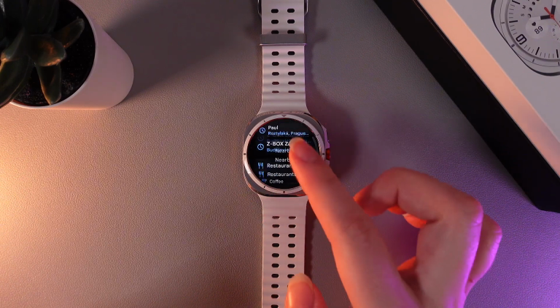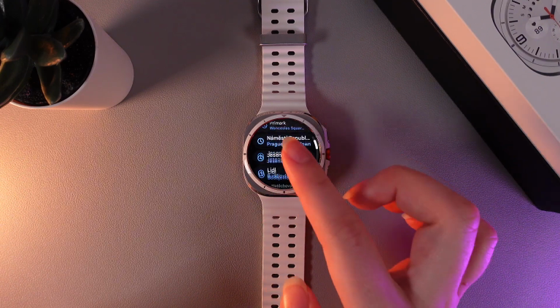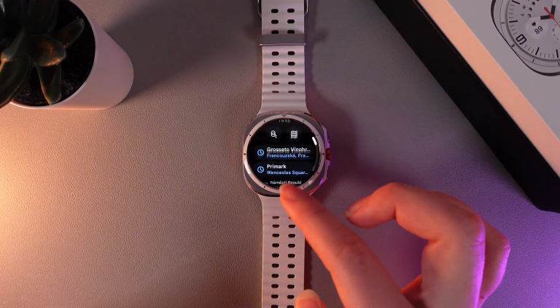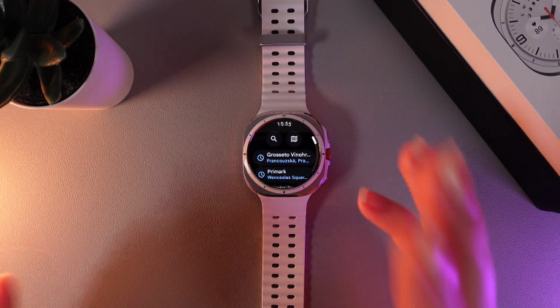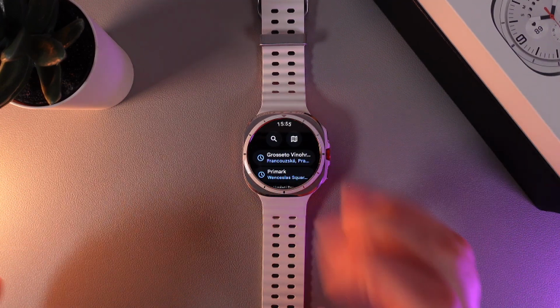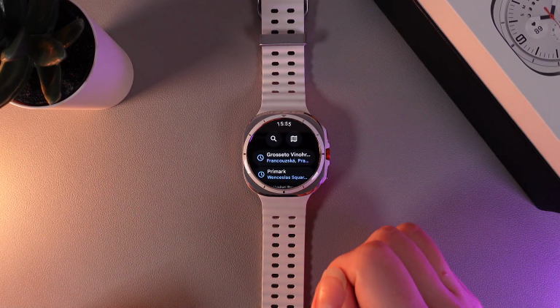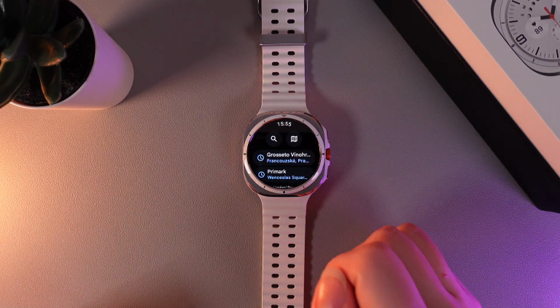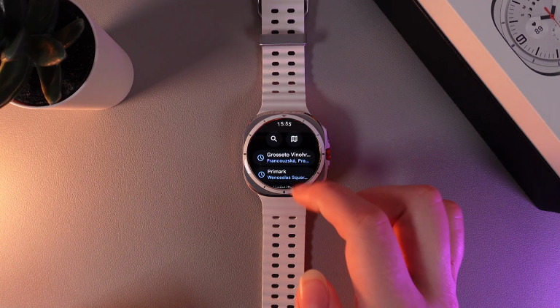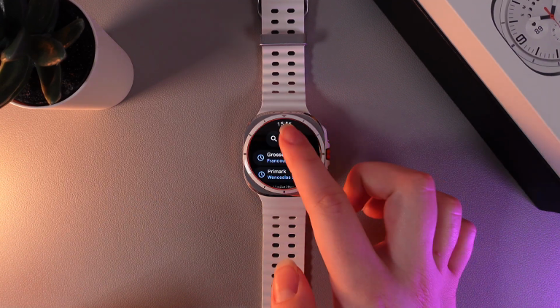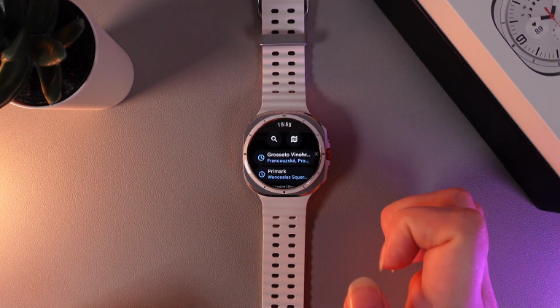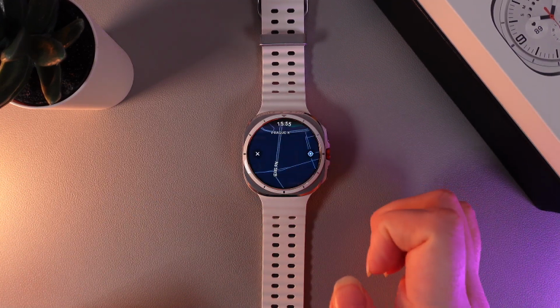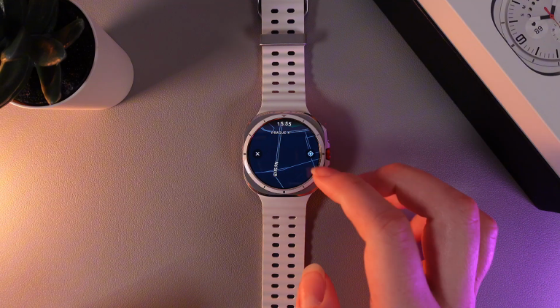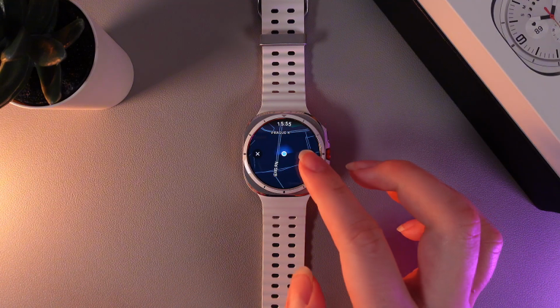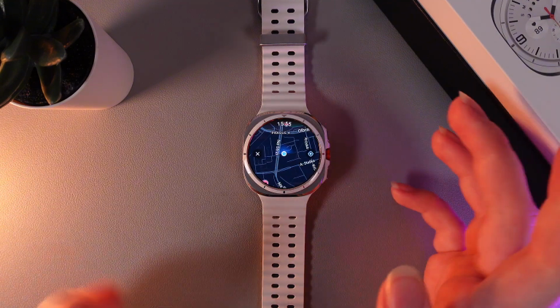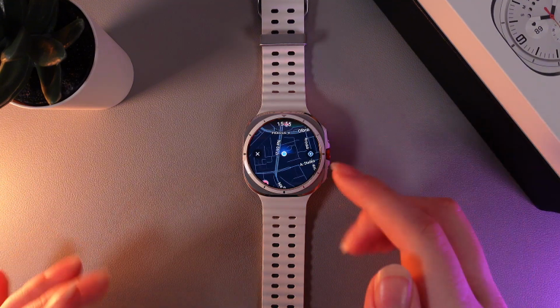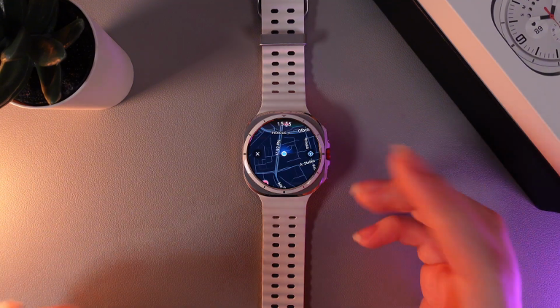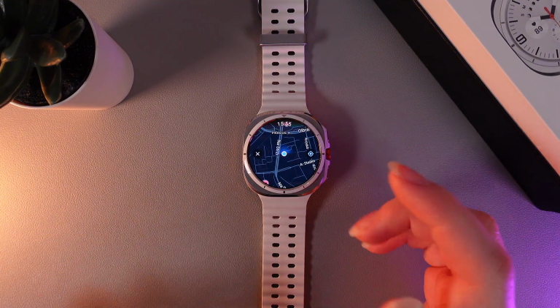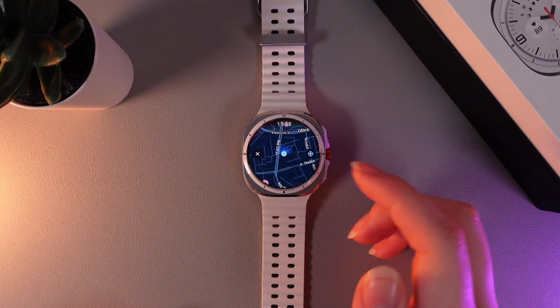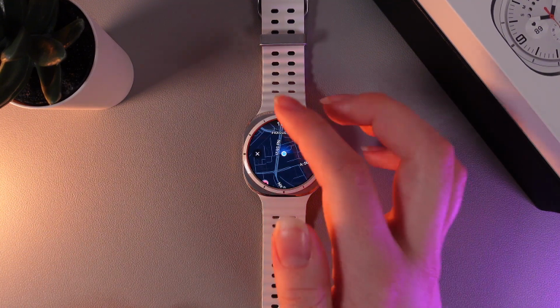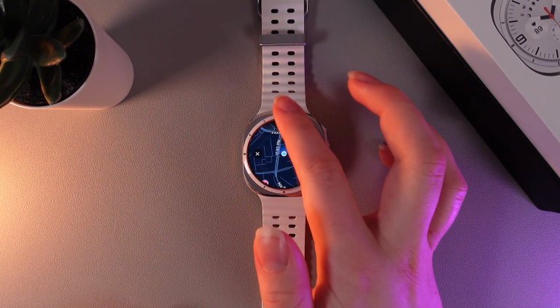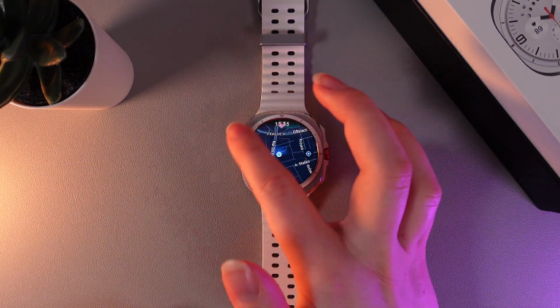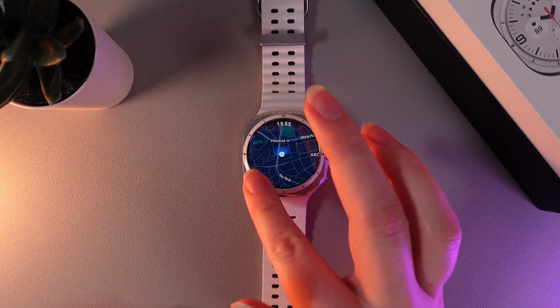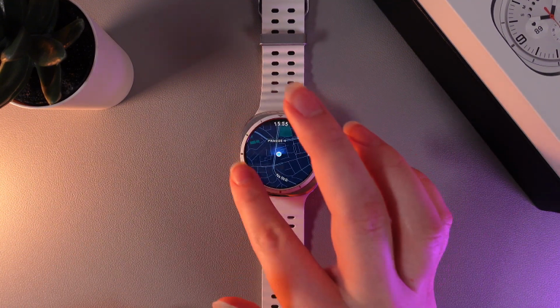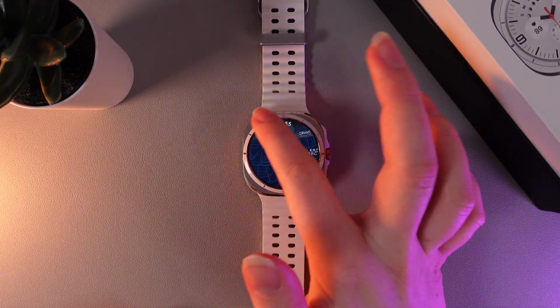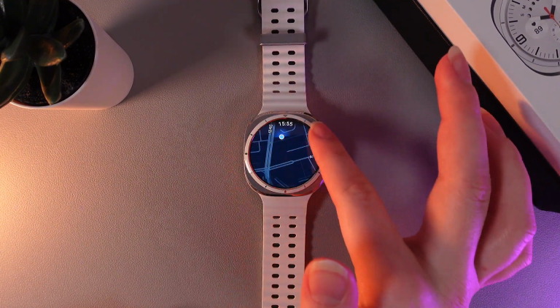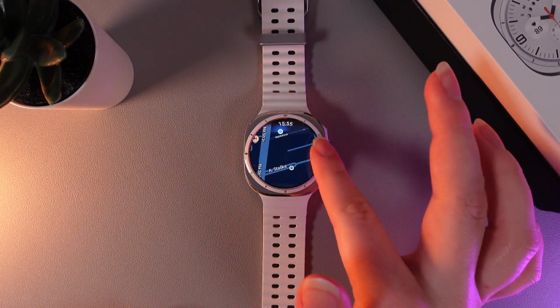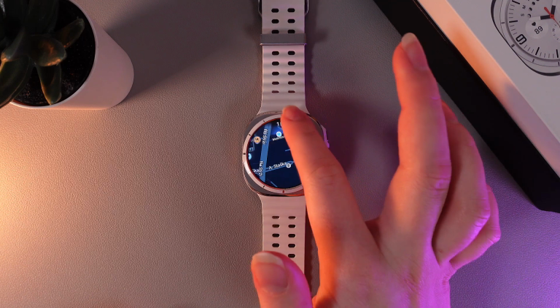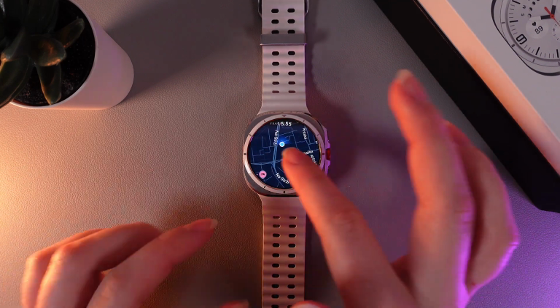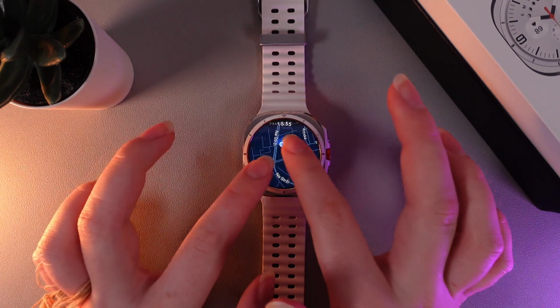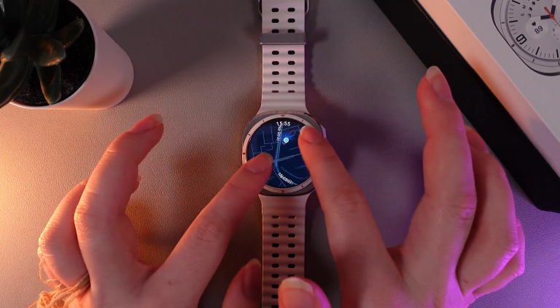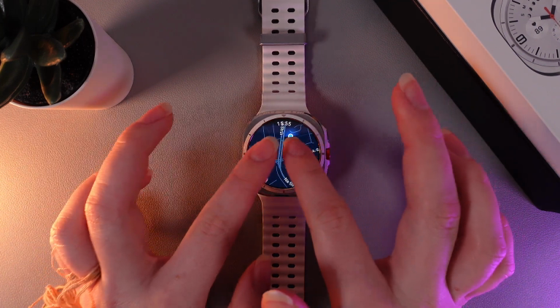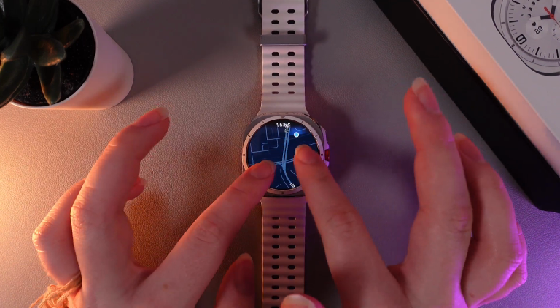Now let's take a look at the map. By clicking on the map icon, we'll be able to see our current location and also zoom in or zoom out using the bezel or your fingers.